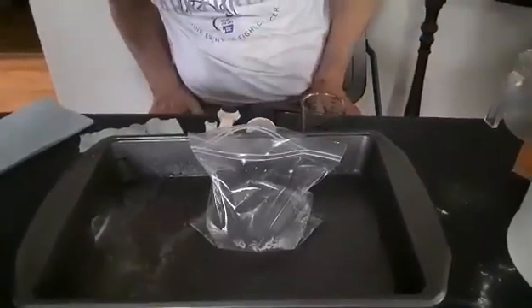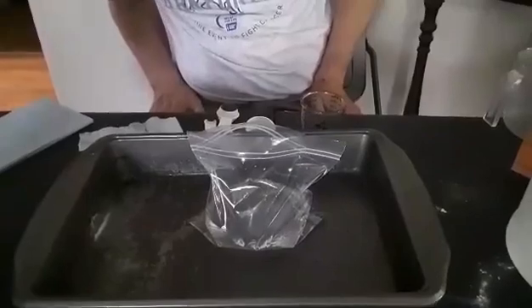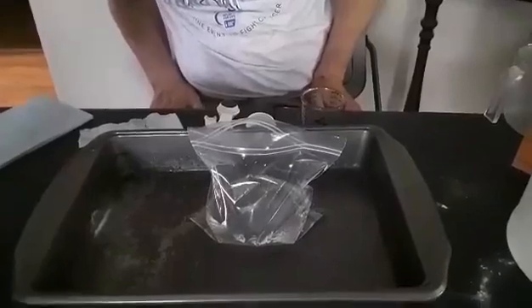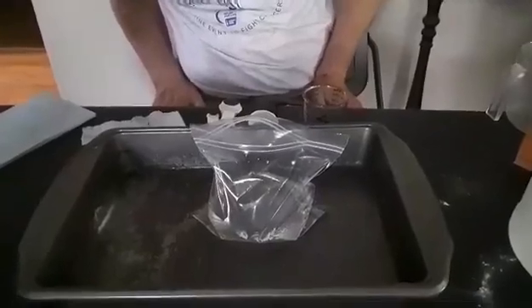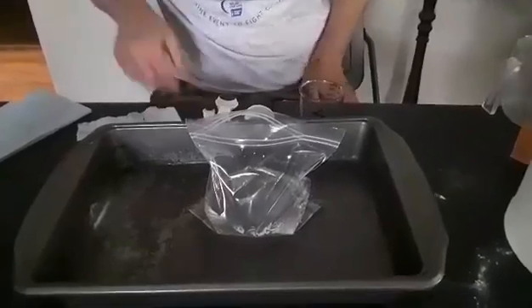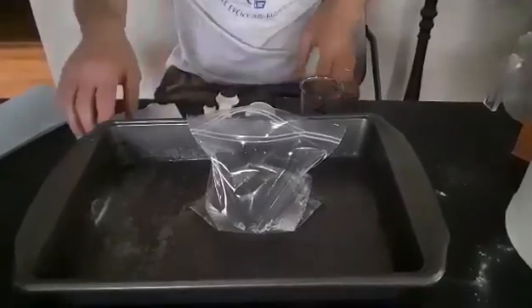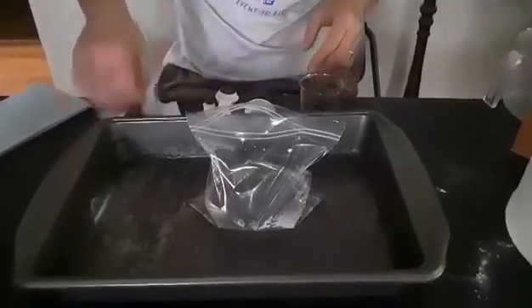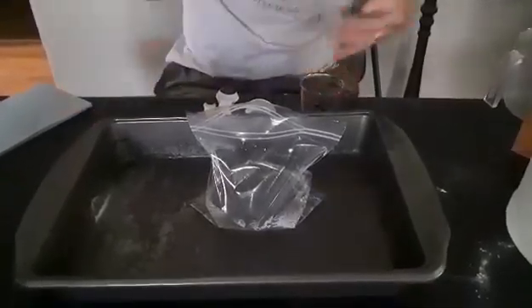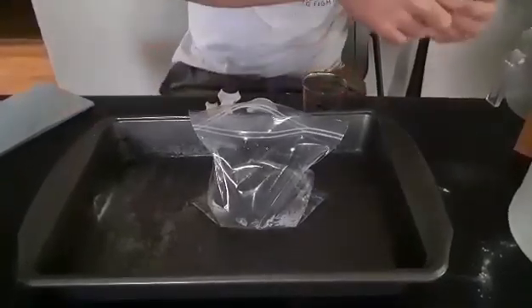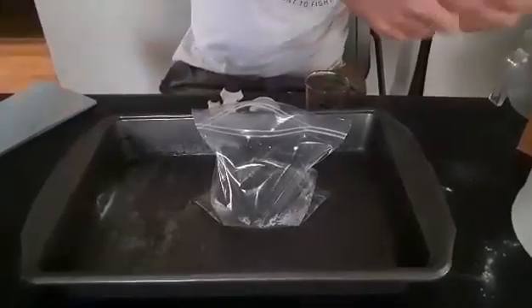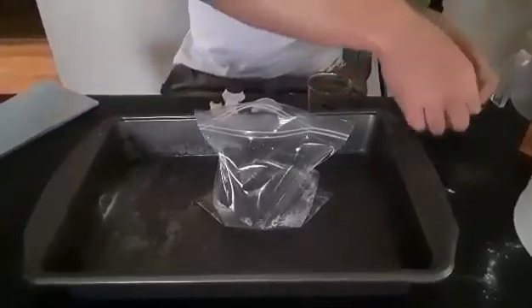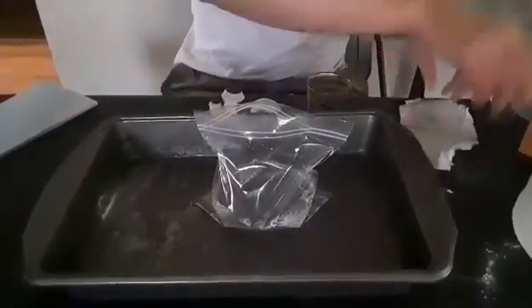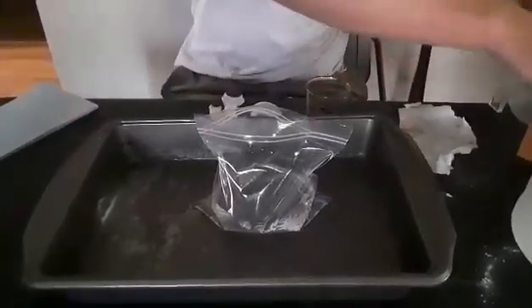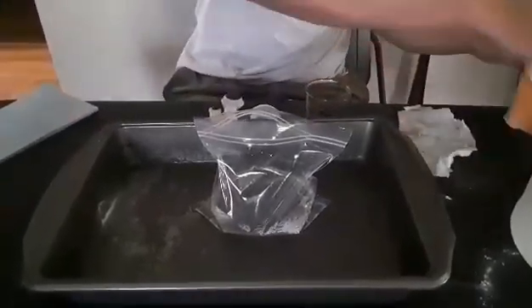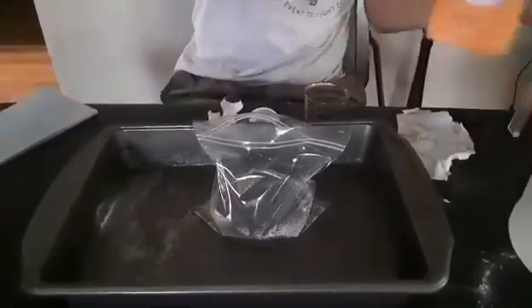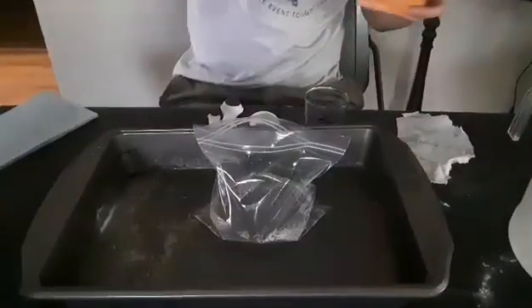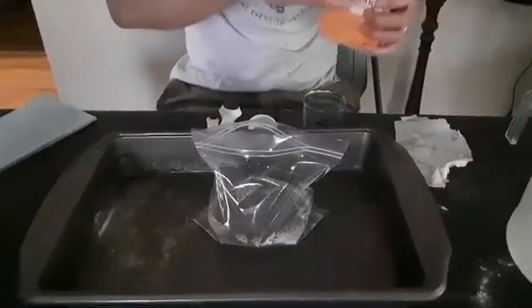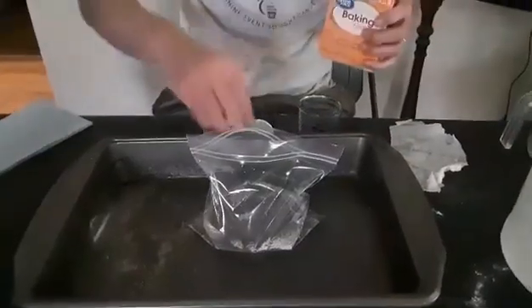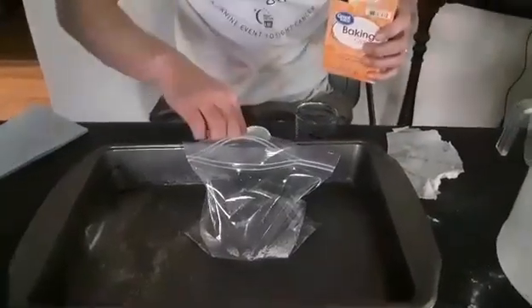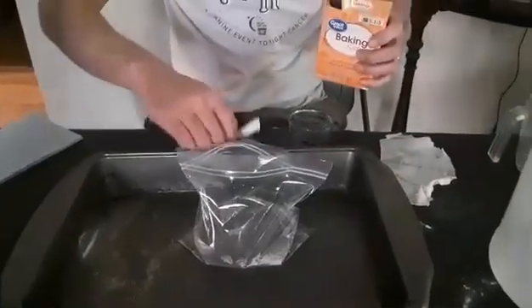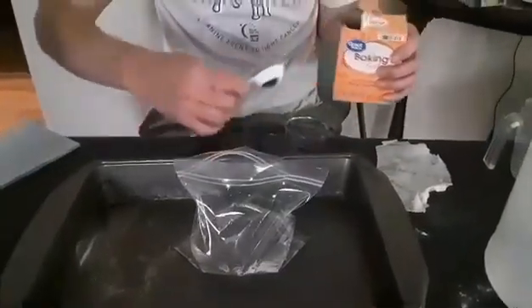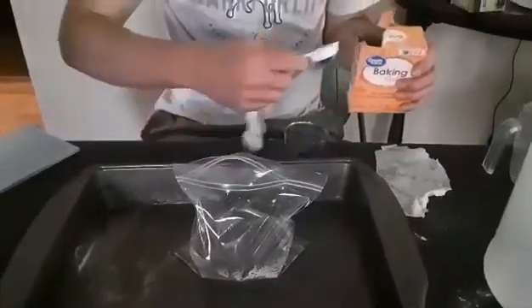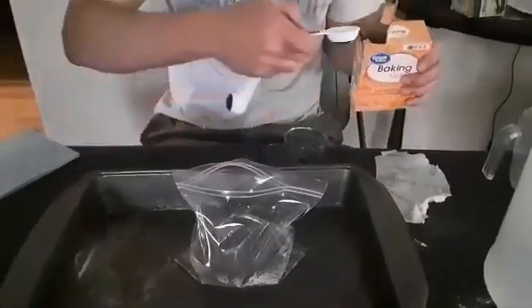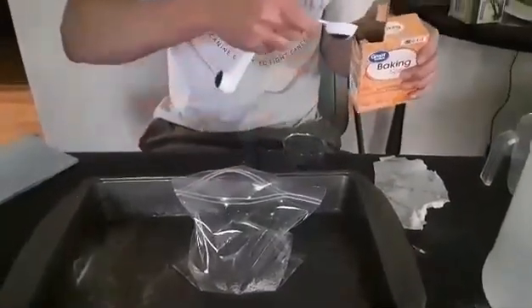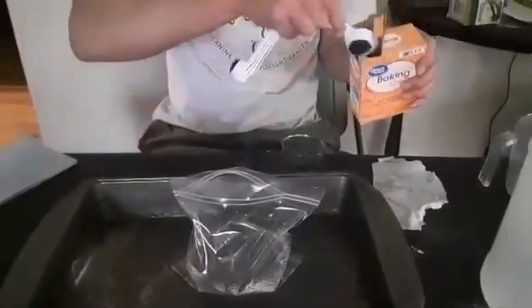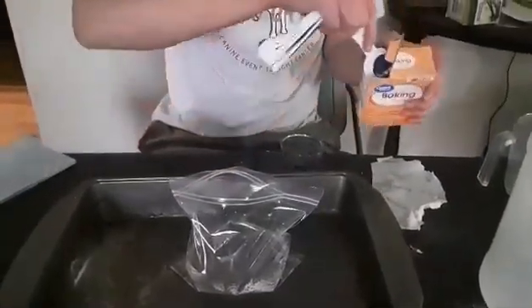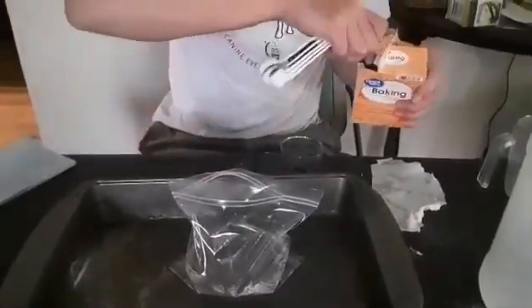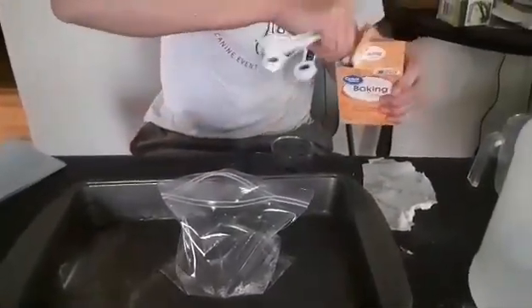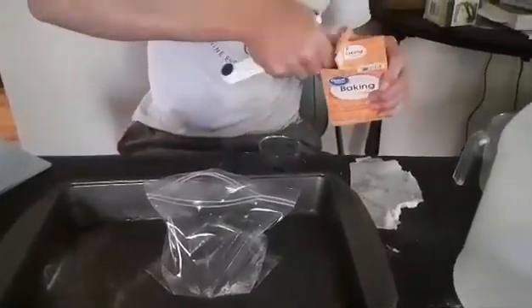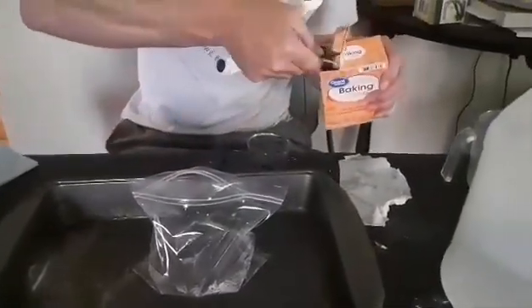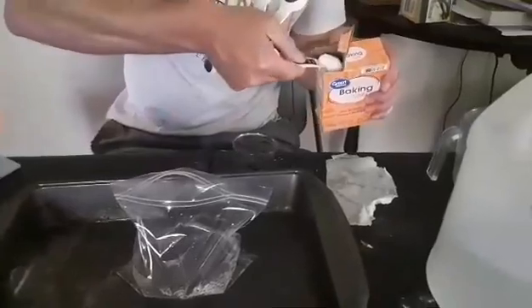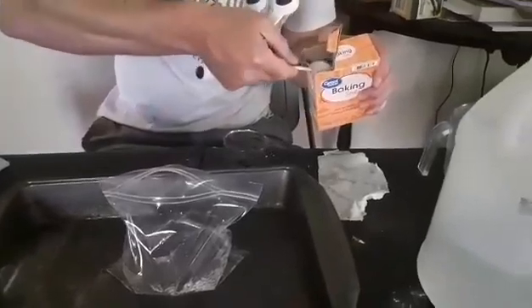Then we're gonna do about a tablespoon of baking soda in a tissue, because that's gonna be our time release — gives us a little bit of time to seal the bag before the baking soda hits the vinegar.